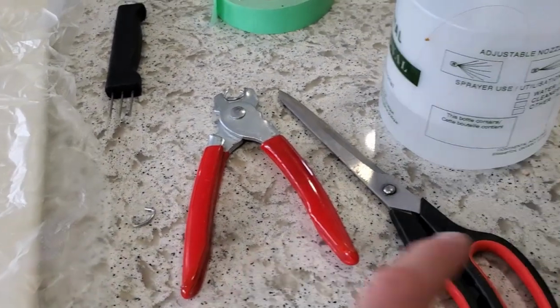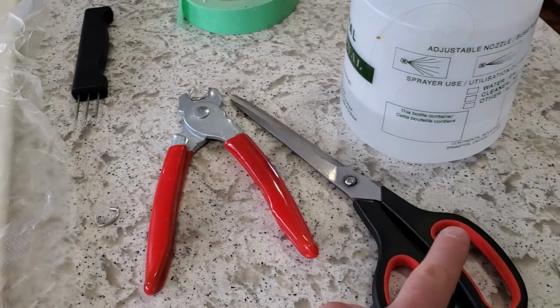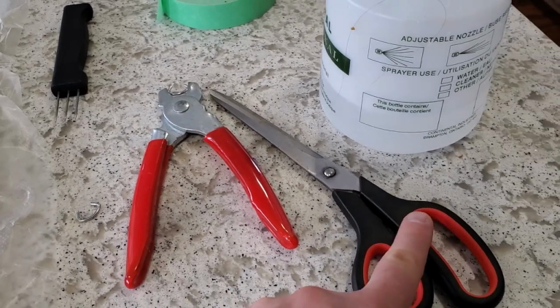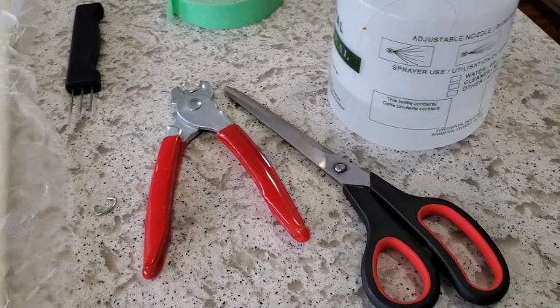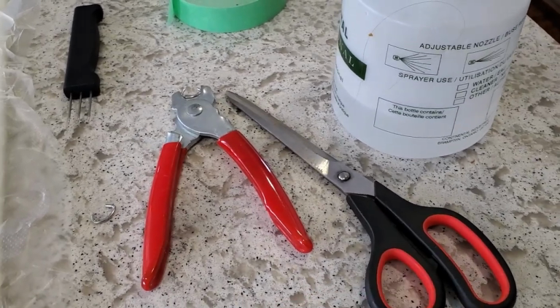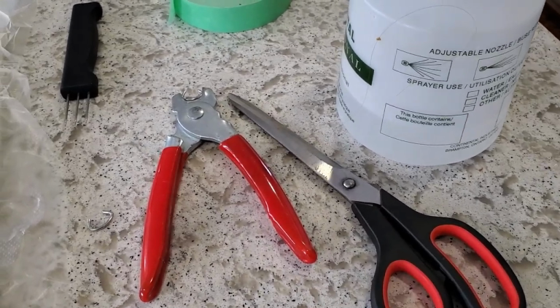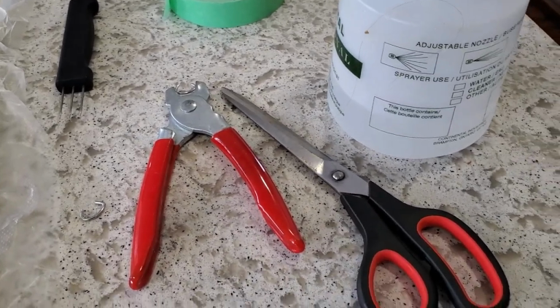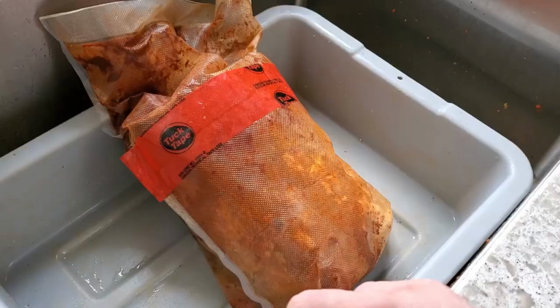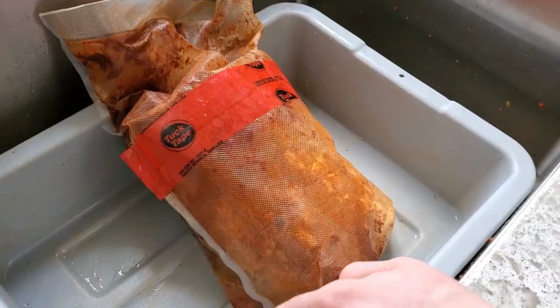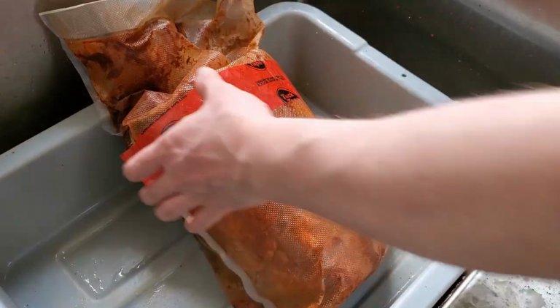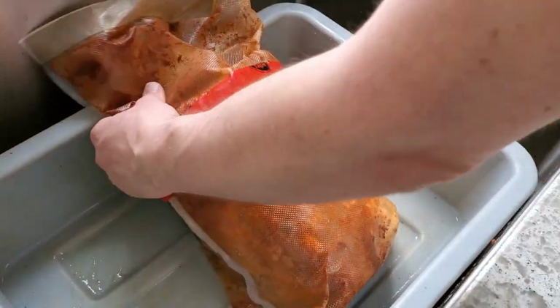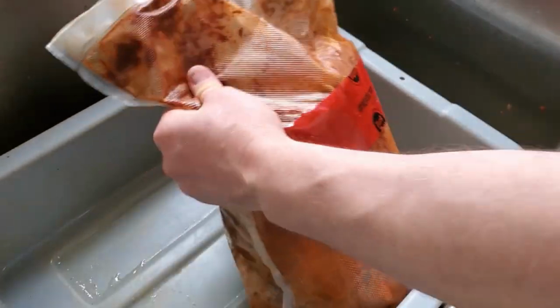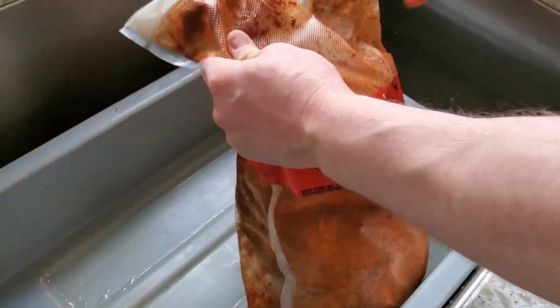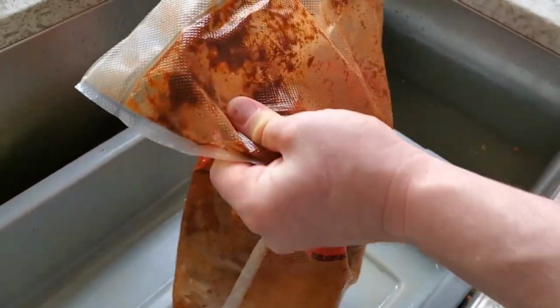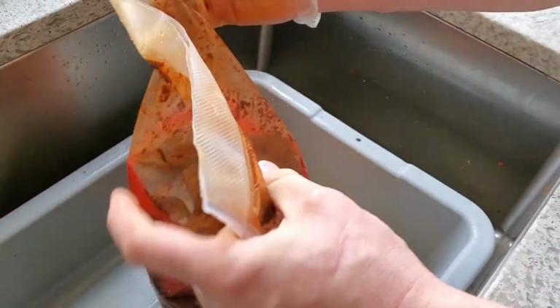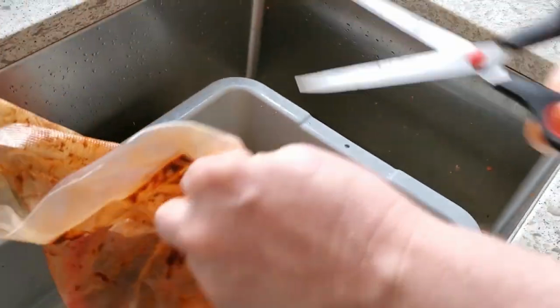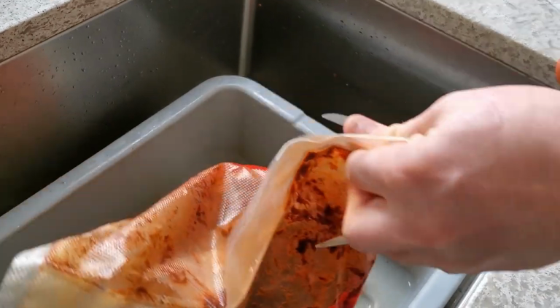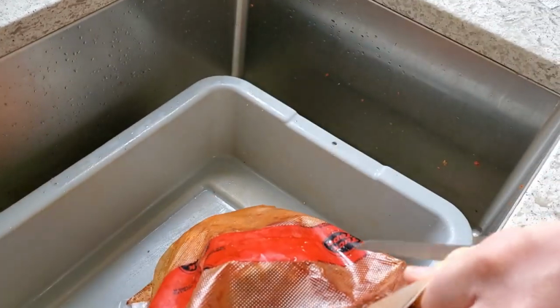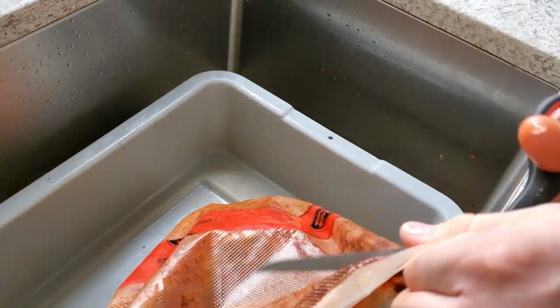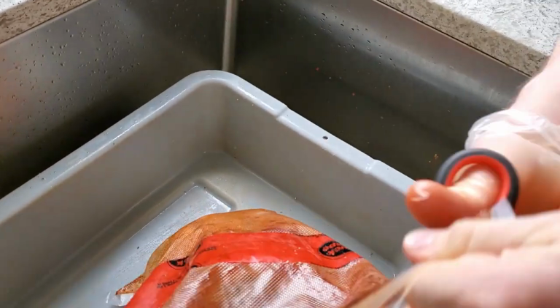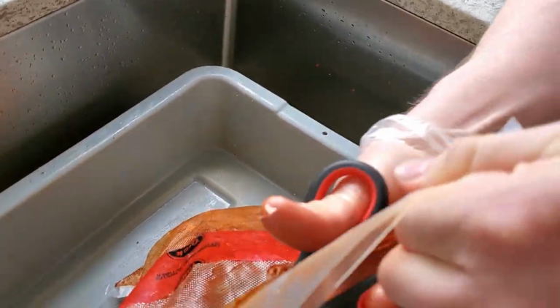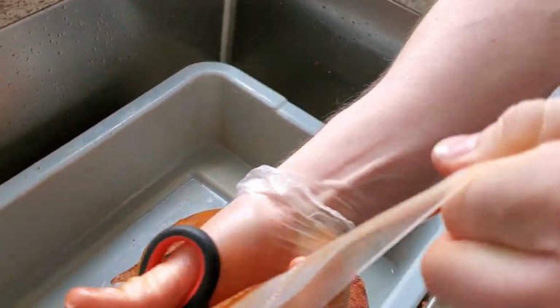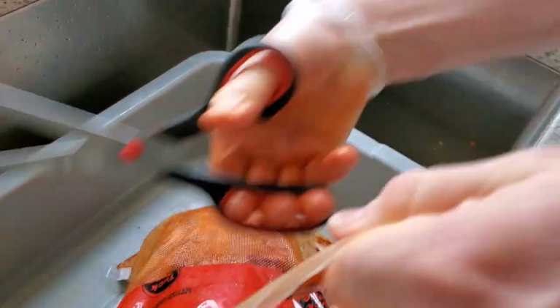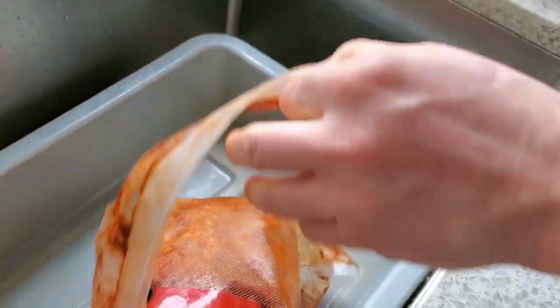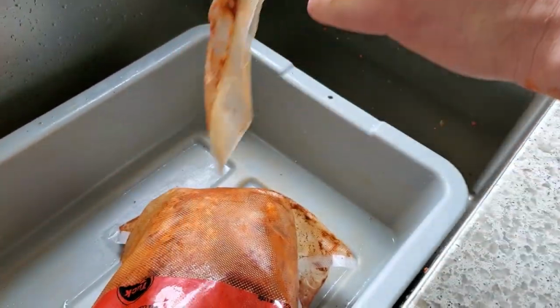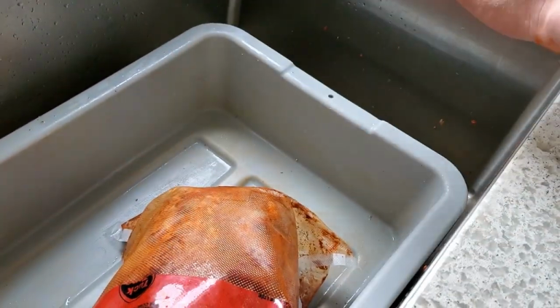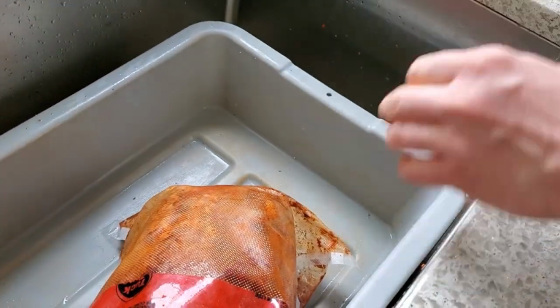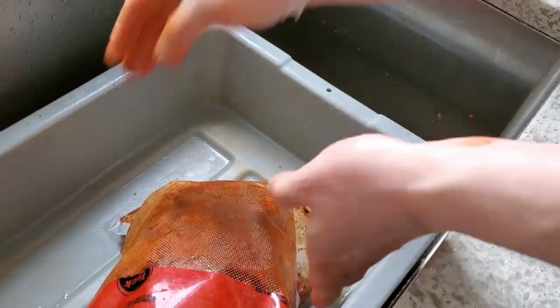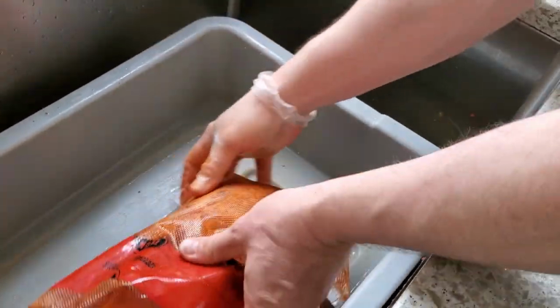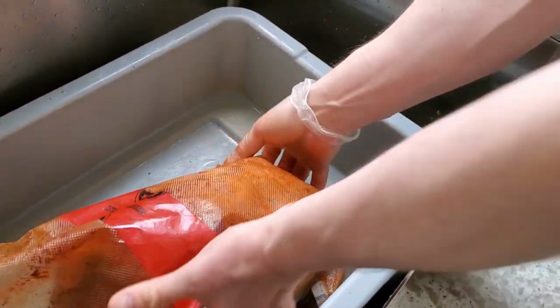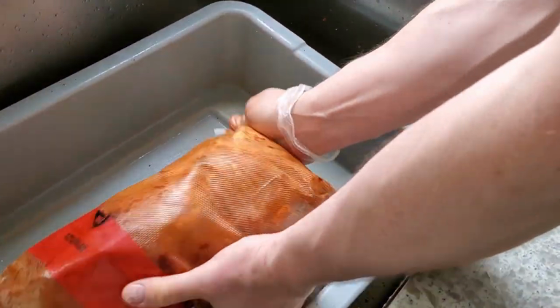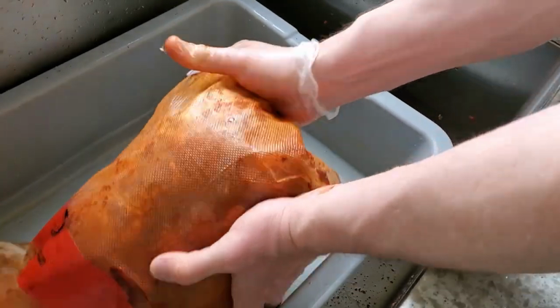I've also got hog ring pliers, a sausage pricker to use on the collagen casing to help eliminate any possible air pockets, and of course scissors. So we've had 45 days and this is very well cured — let's take a peek.